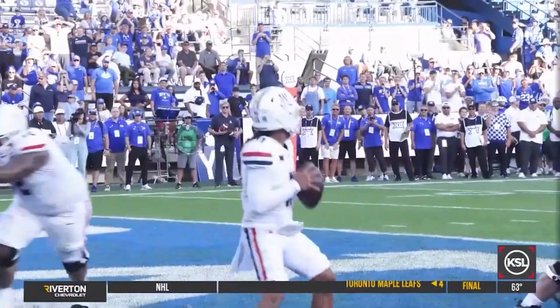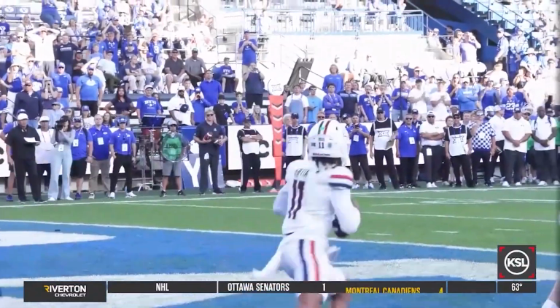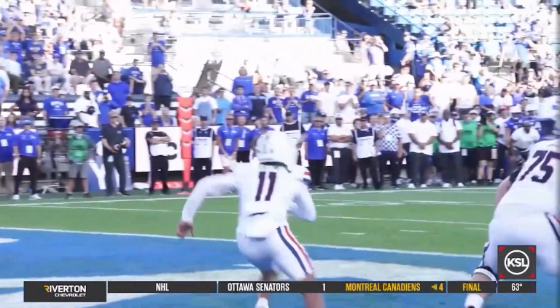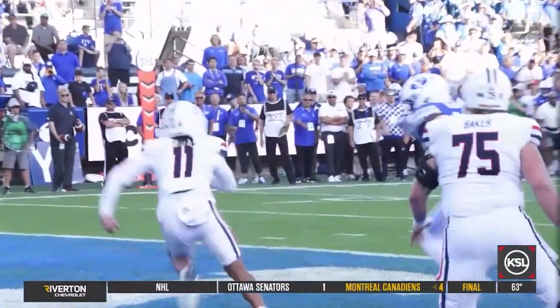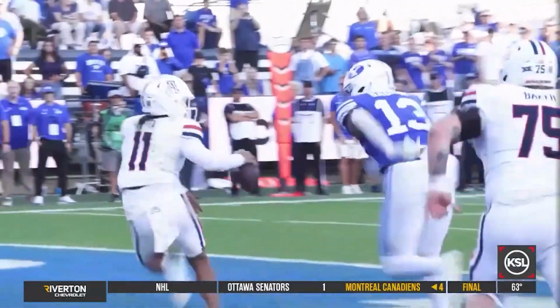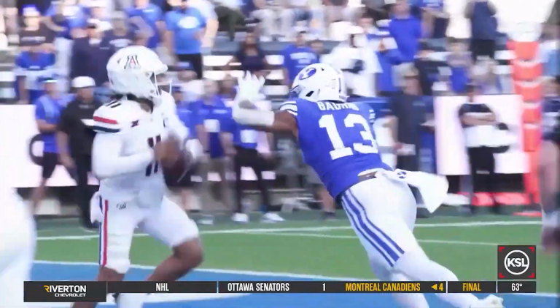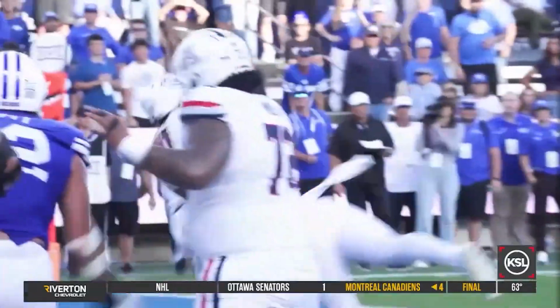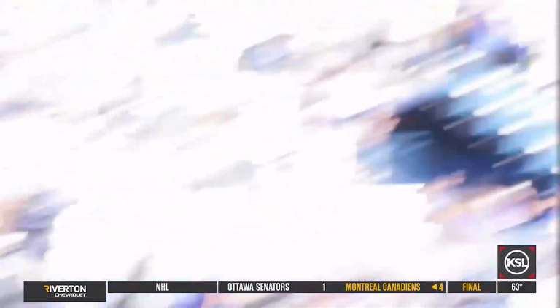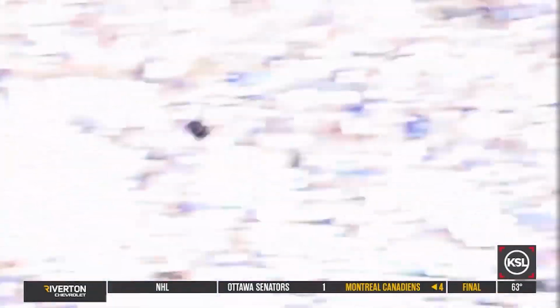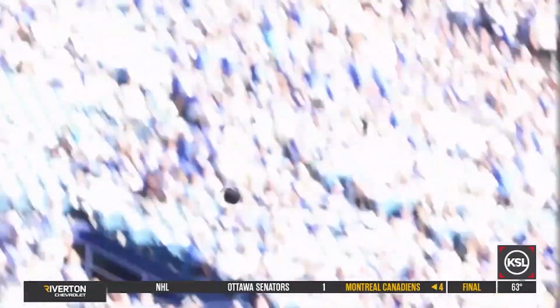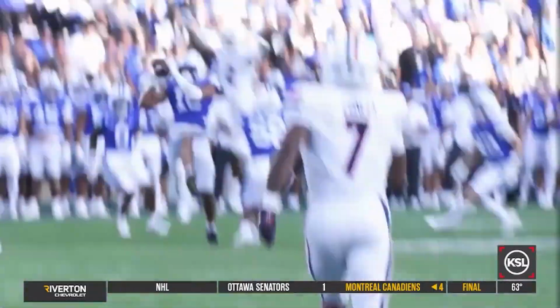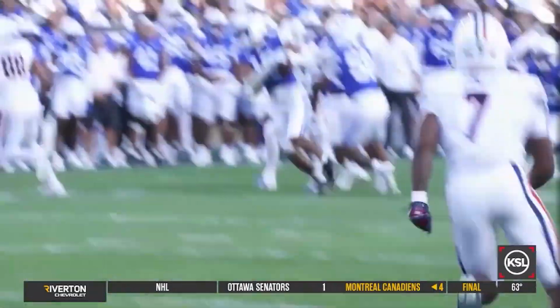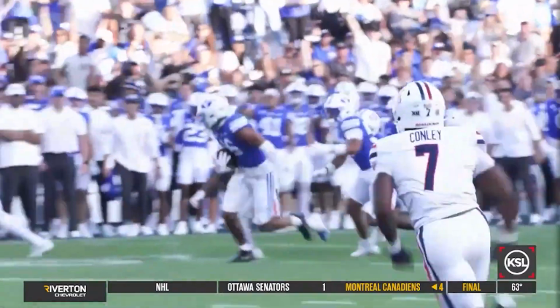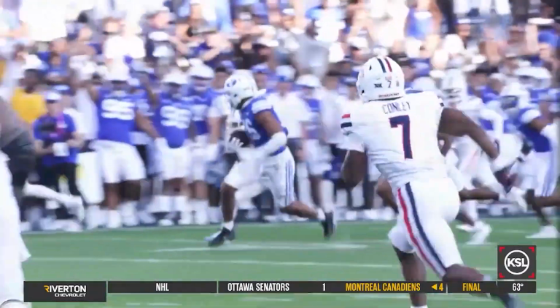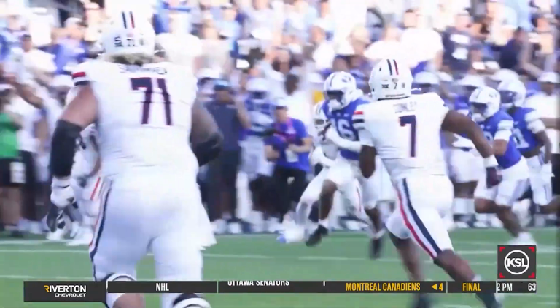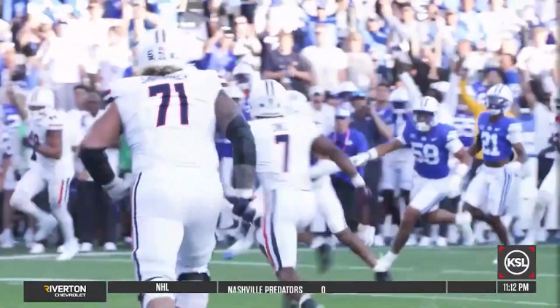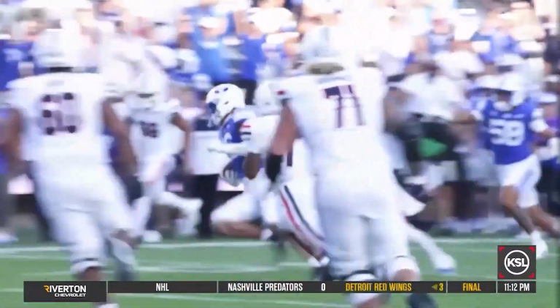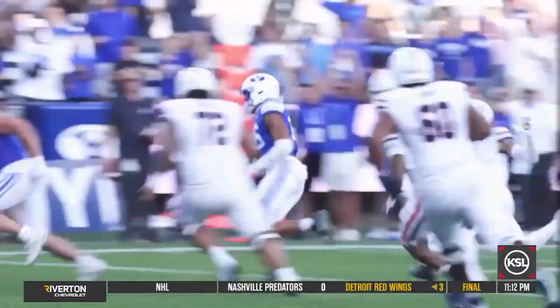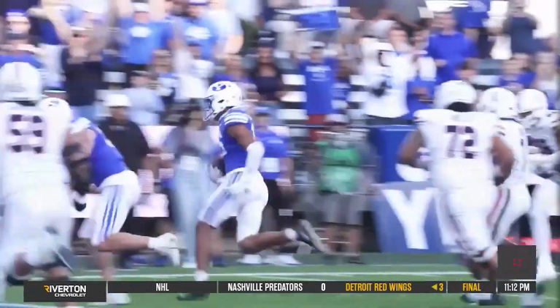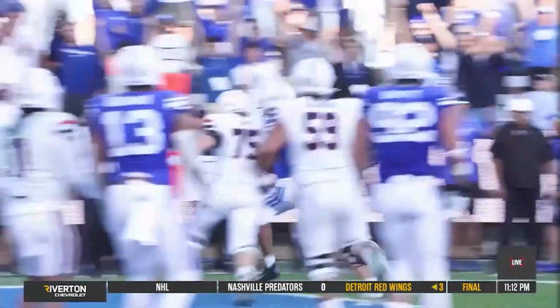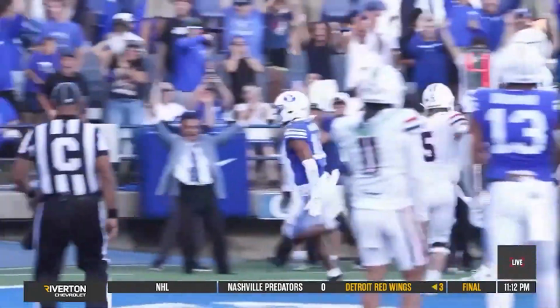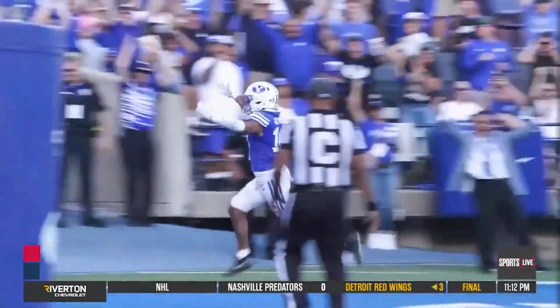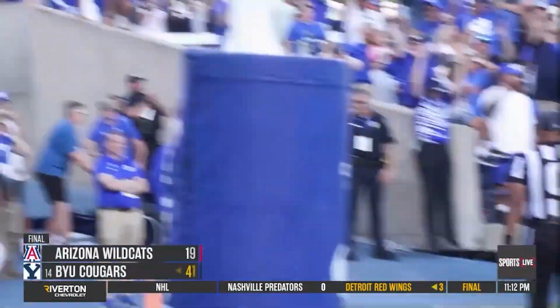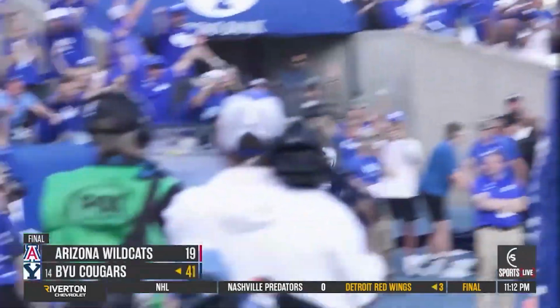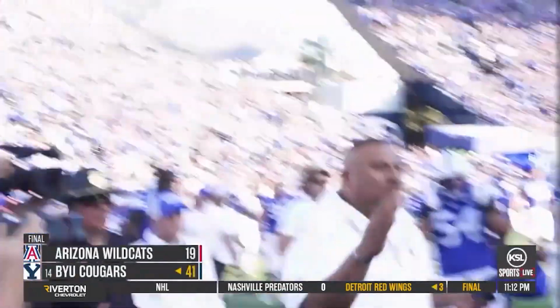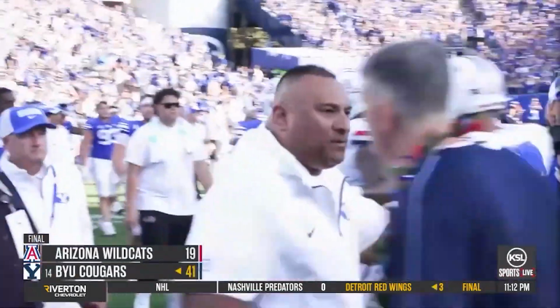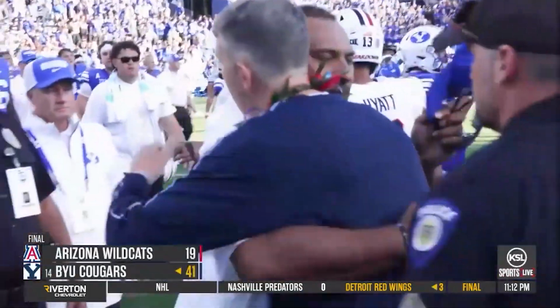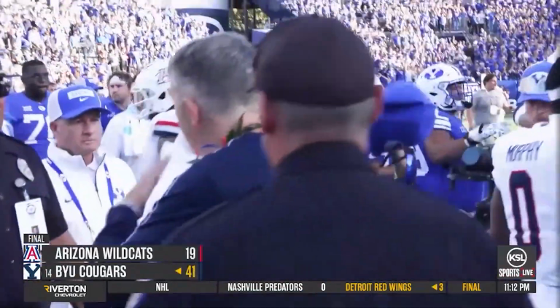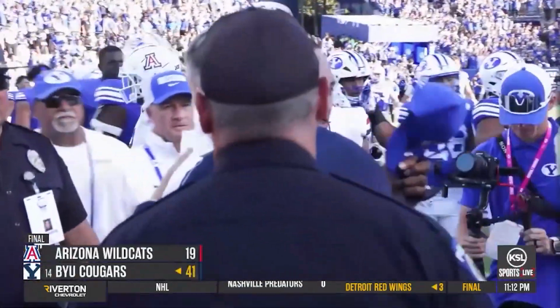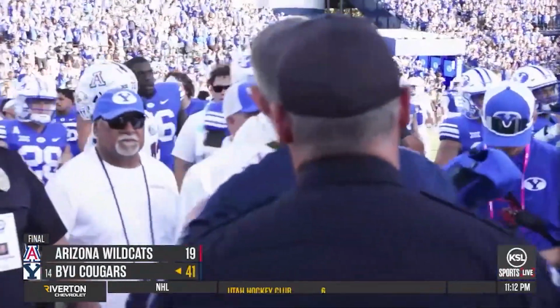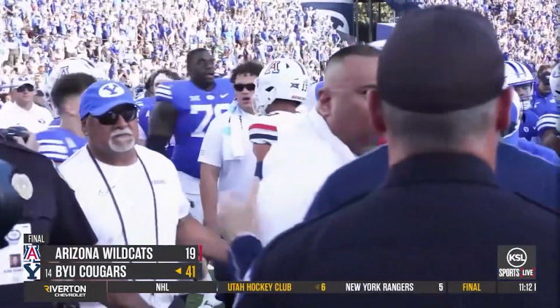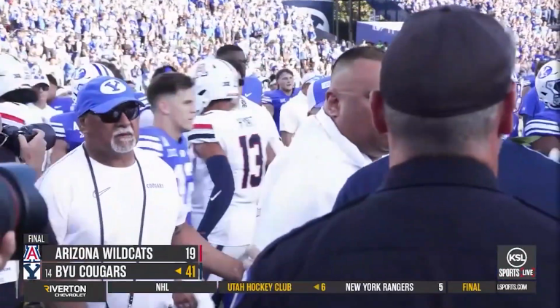Arizona hoping for a miracle at this point, backed up in their own end zone. Fafita pressured on the pass and picked off by Isaiah Glasker — and he houses it. BYU off to a 6-0 start with the 41-19 win.